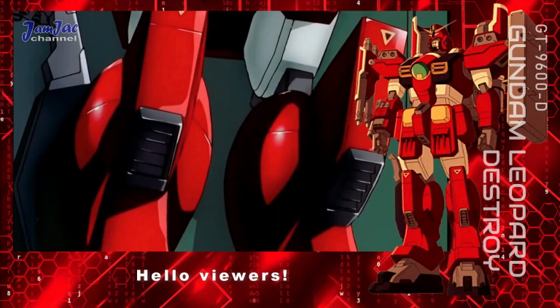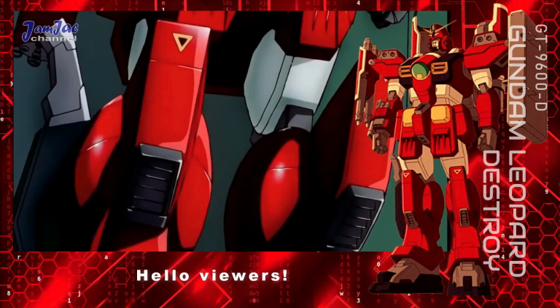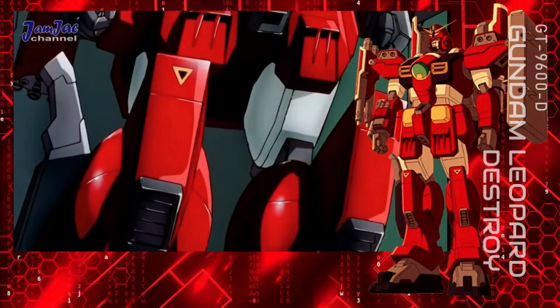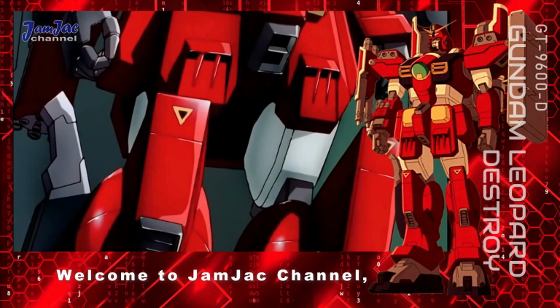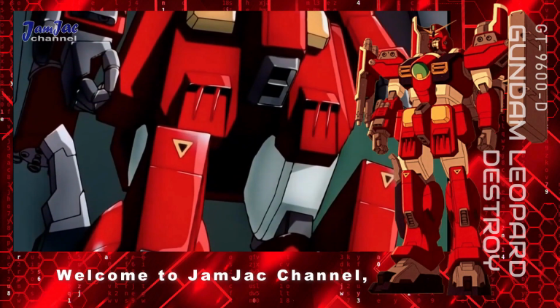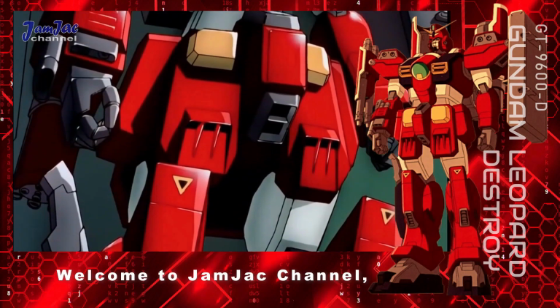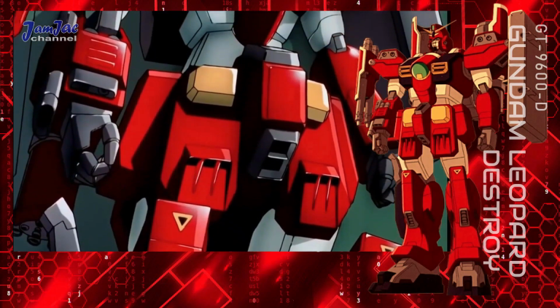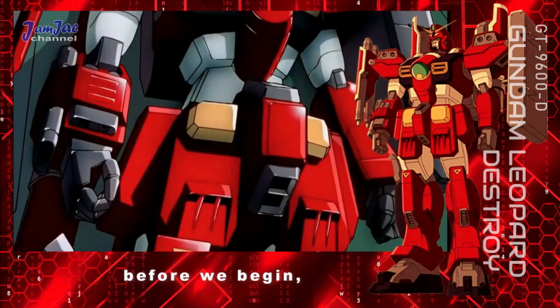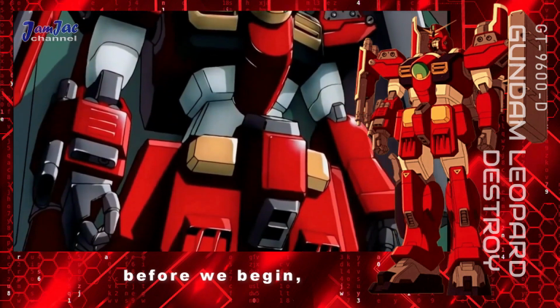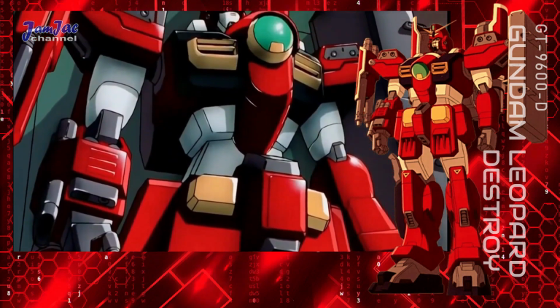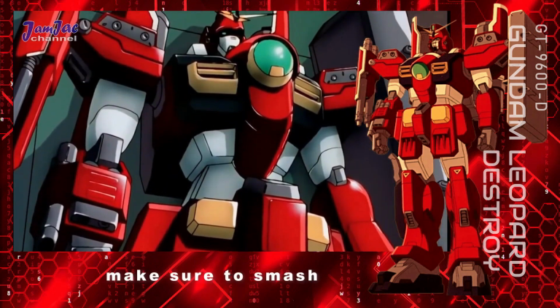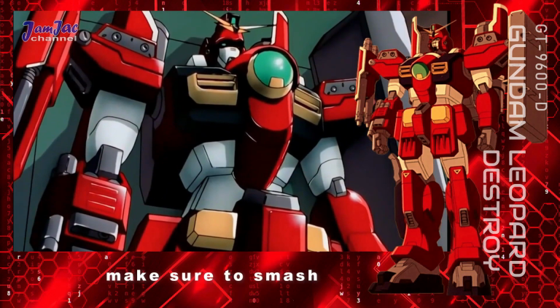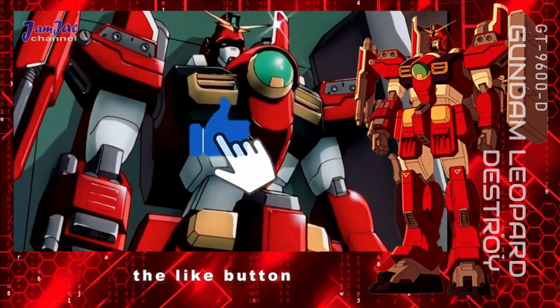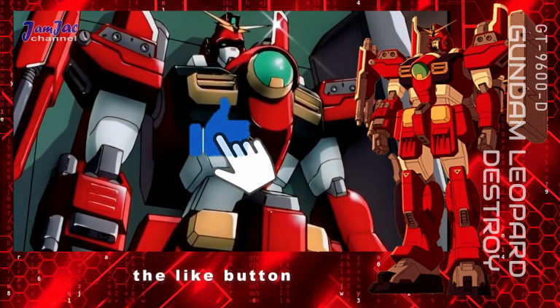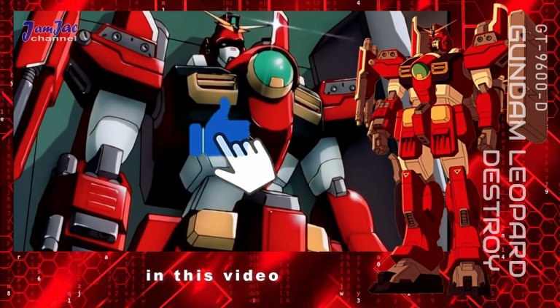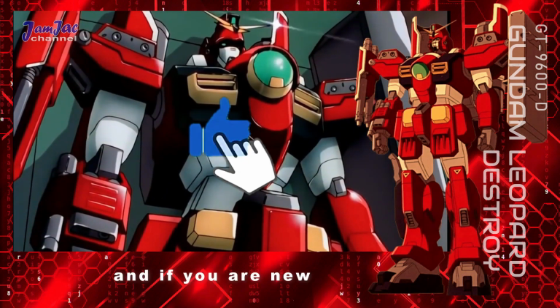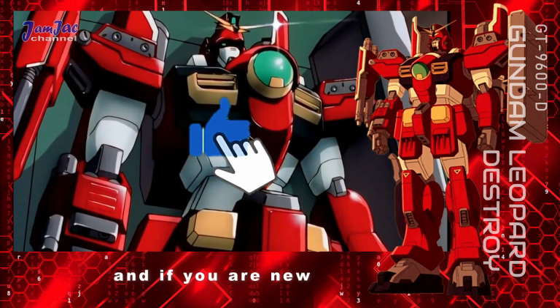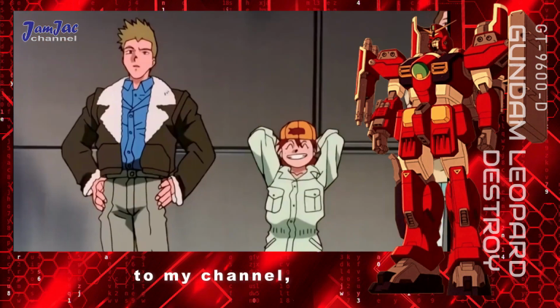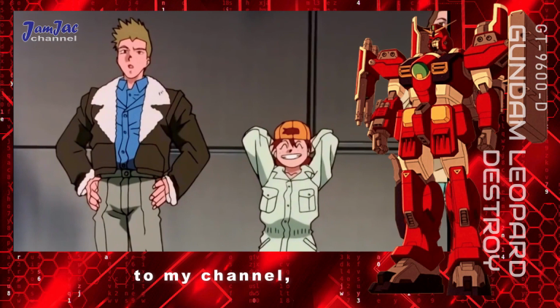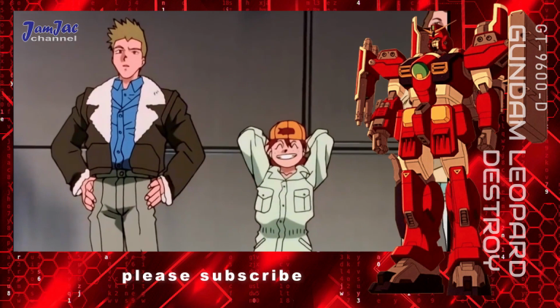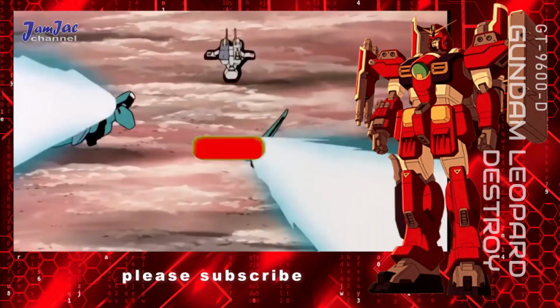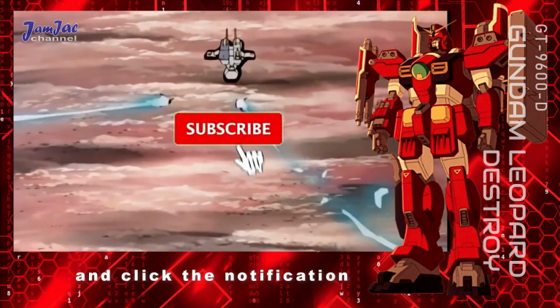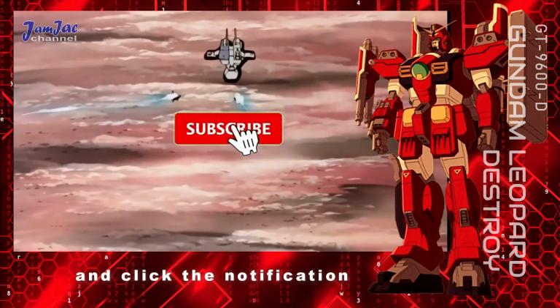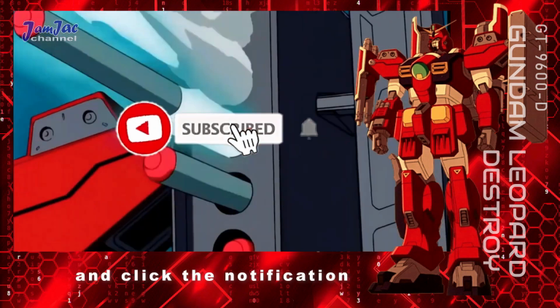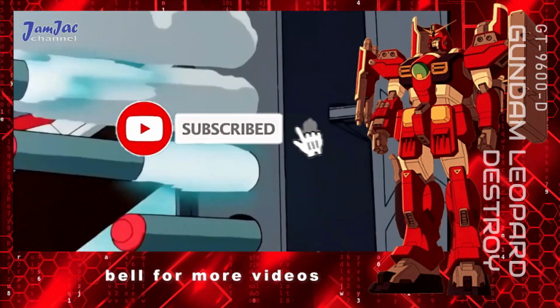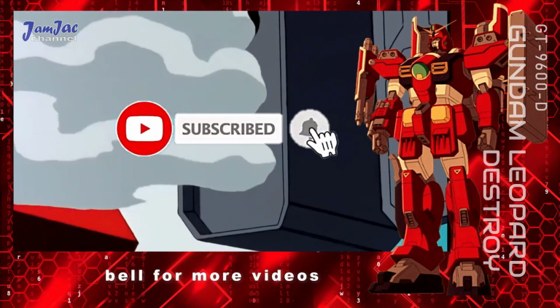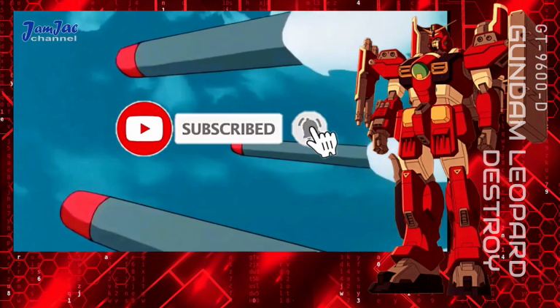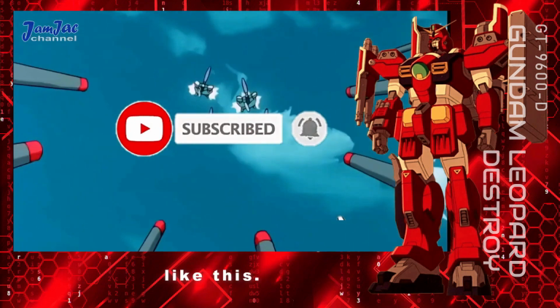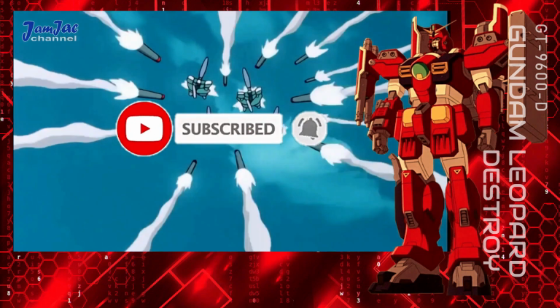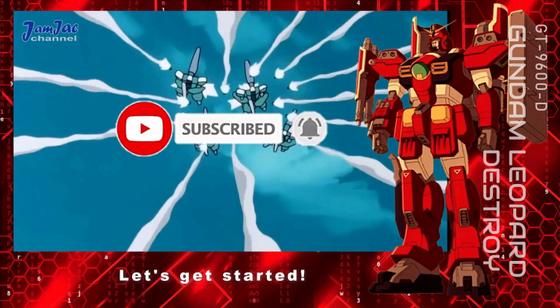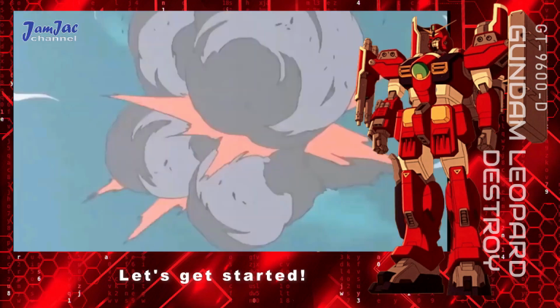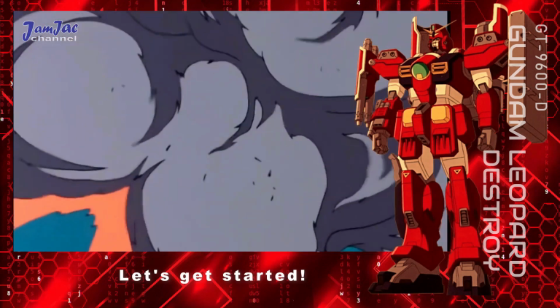Hello viewers, welcome to Jamjack channel. Before we begin, make sure to smash the like button on this video, and if you are new to my channel, please subscribe and click the notification bell for more videos like this. Let's get started.